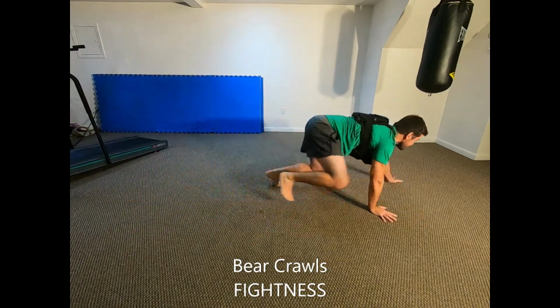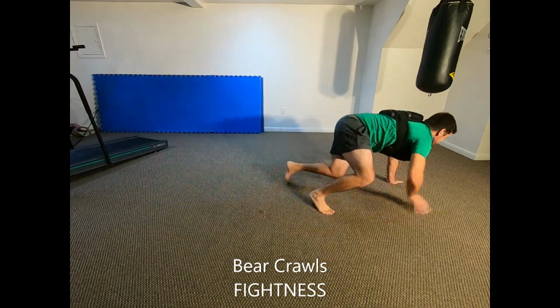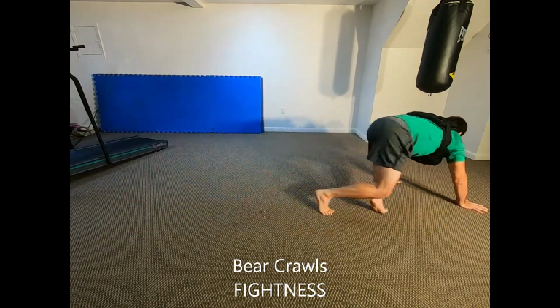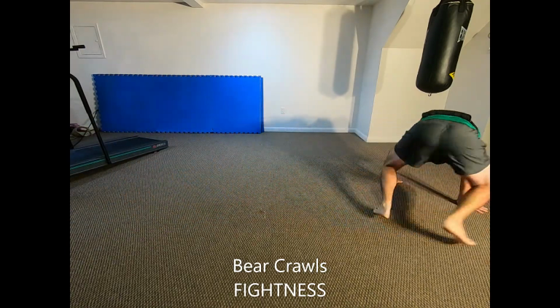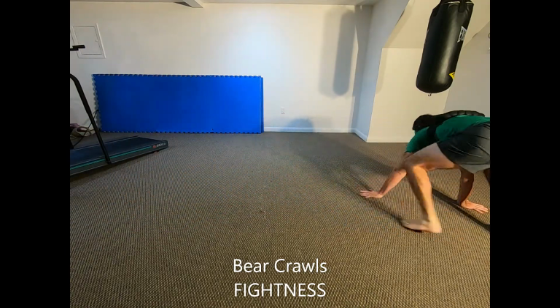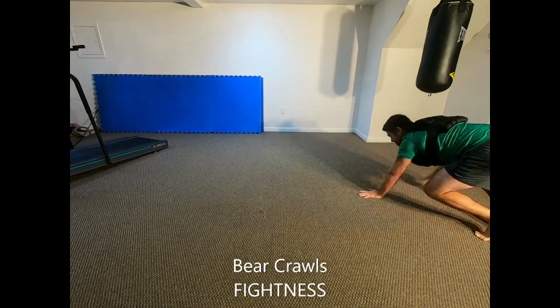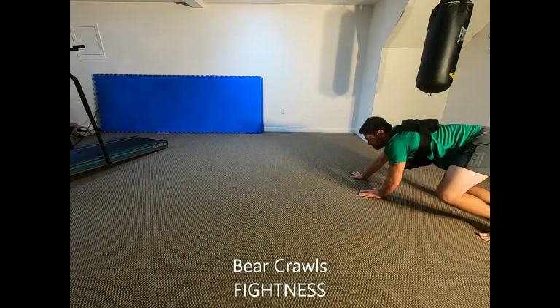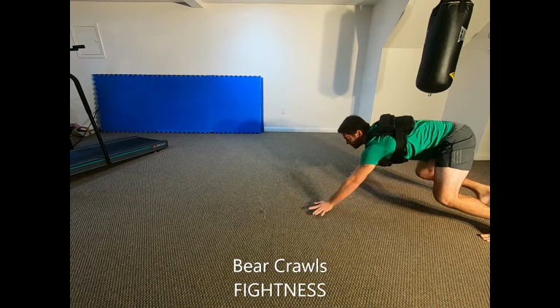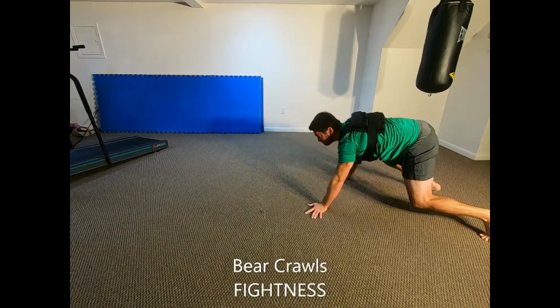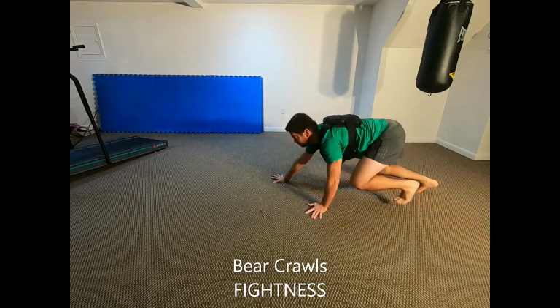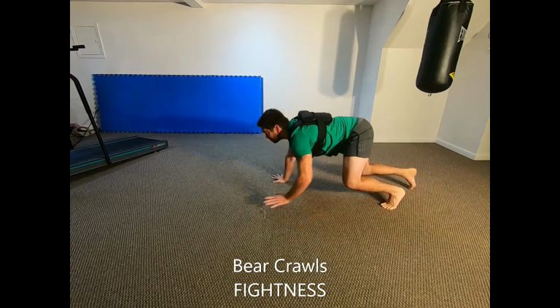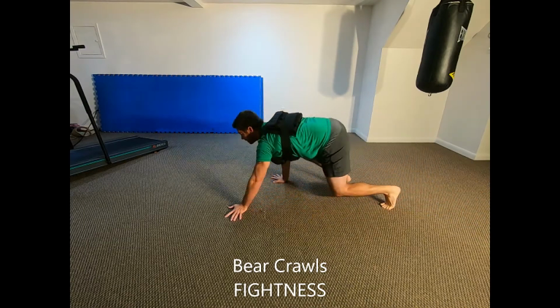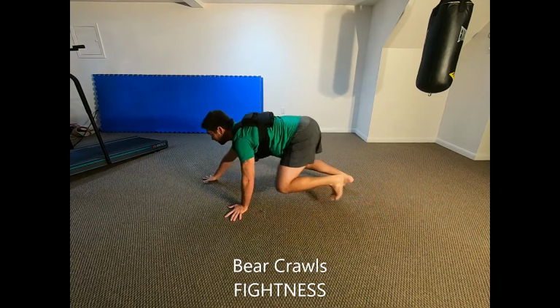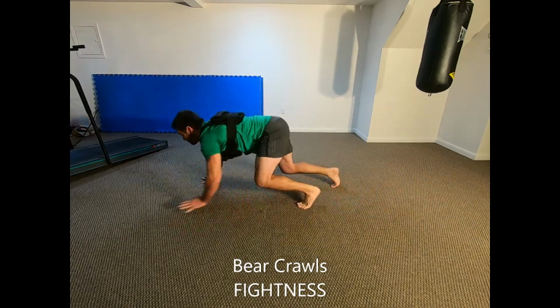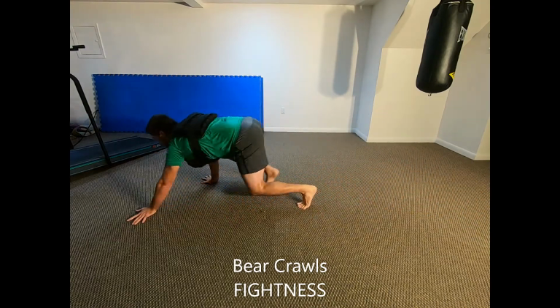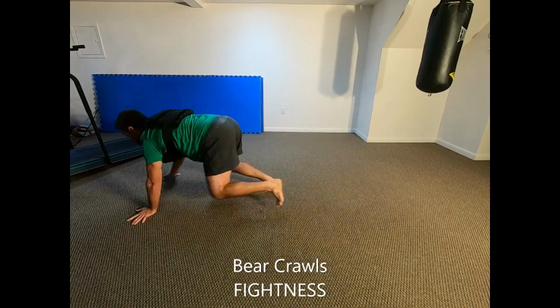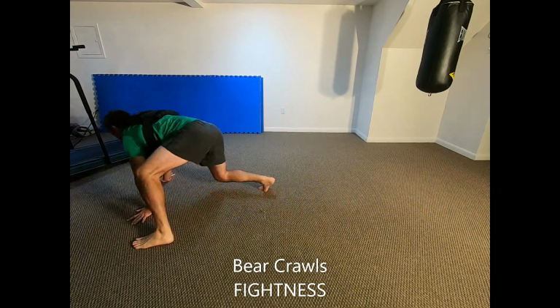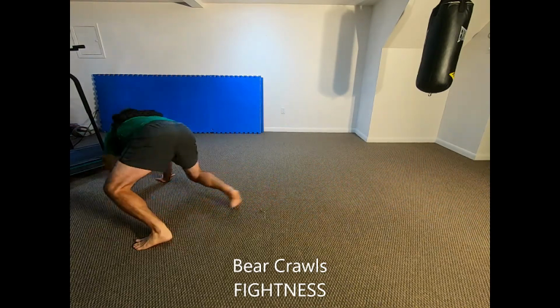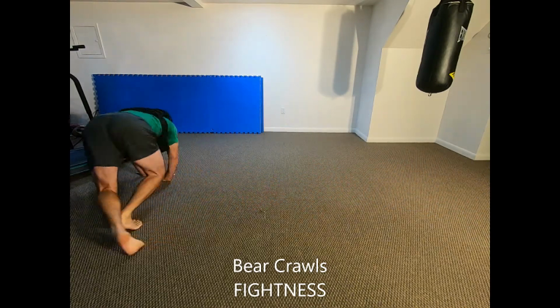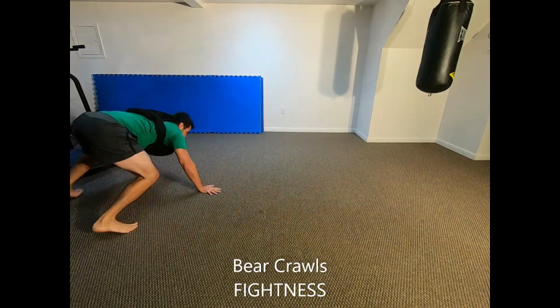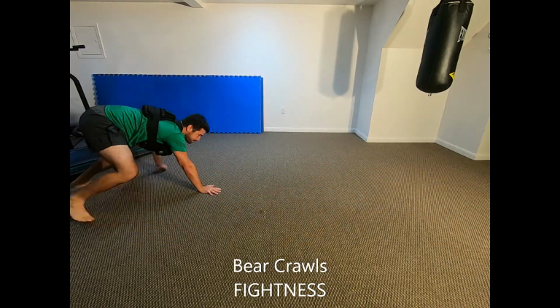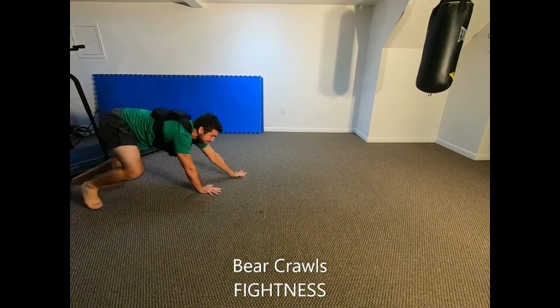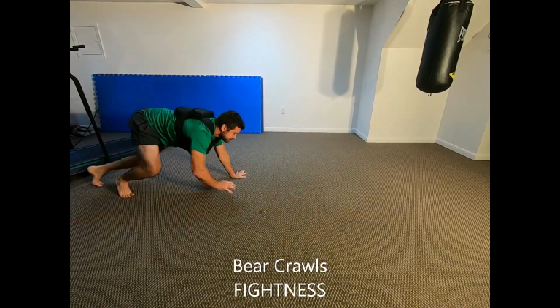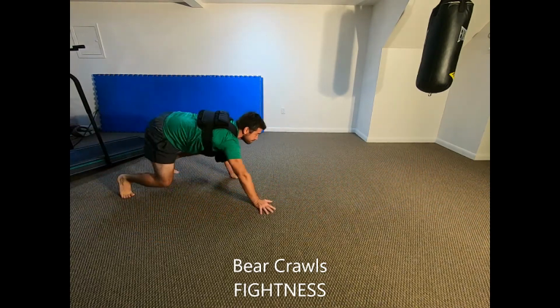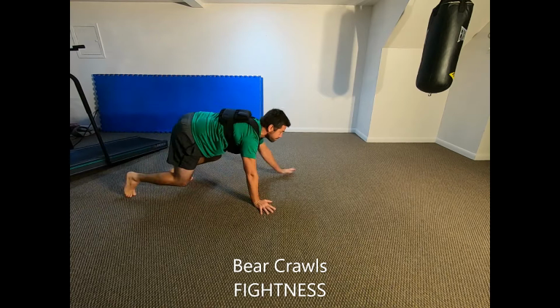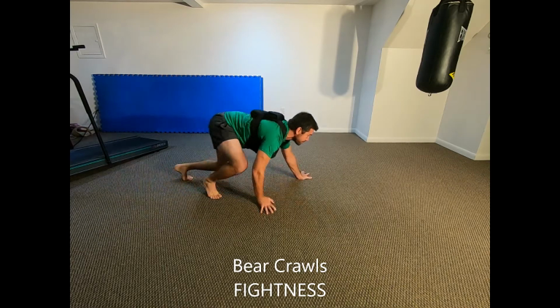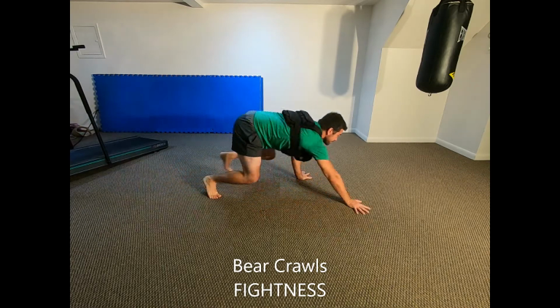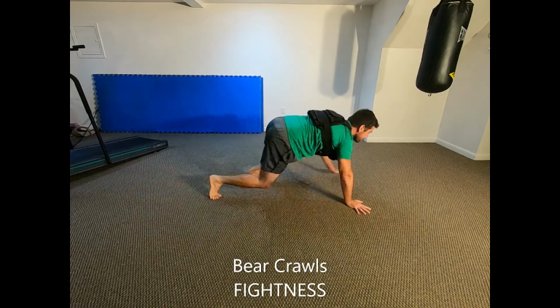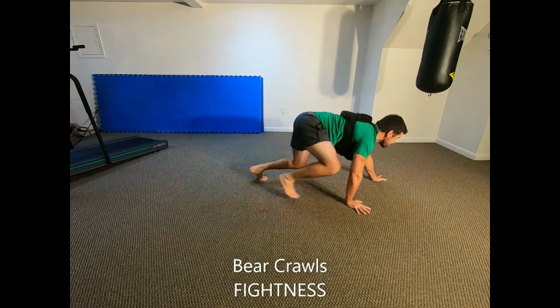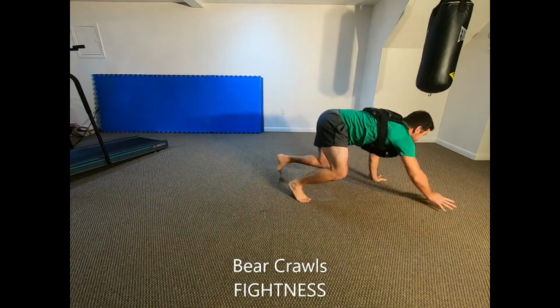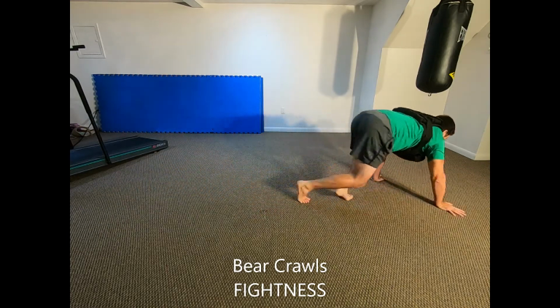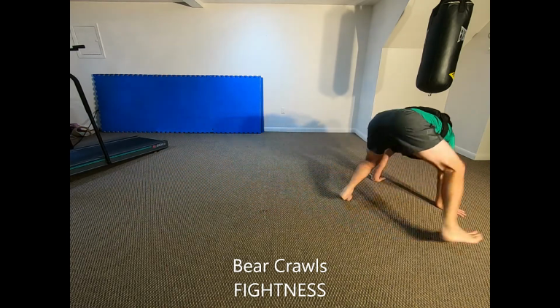To increase difficulty, add a weighted vest. To decrease difficulty, keep your legs straight and flex your calf muscles as you walk on the balls of your feet instead of keeping a bend in your knees.